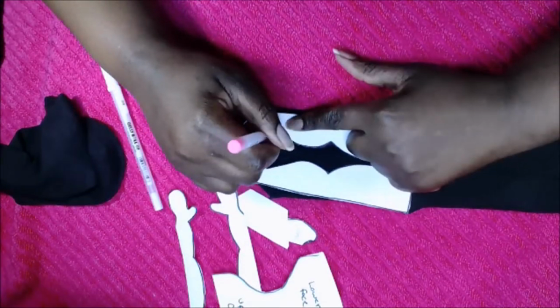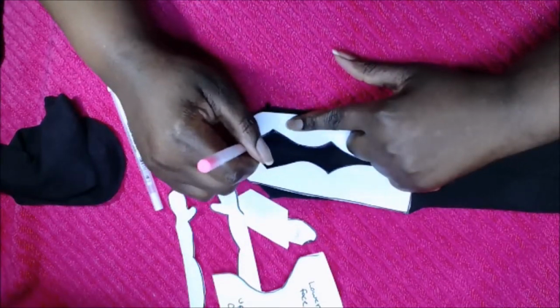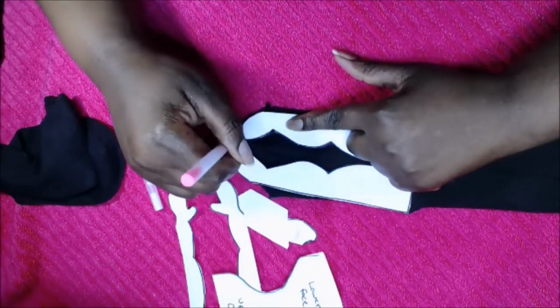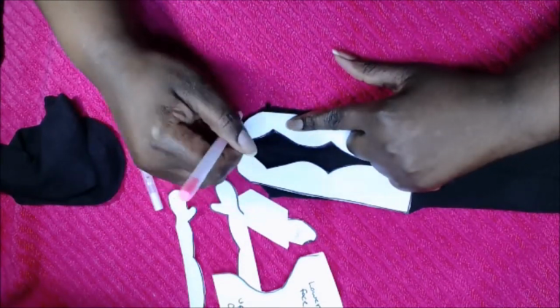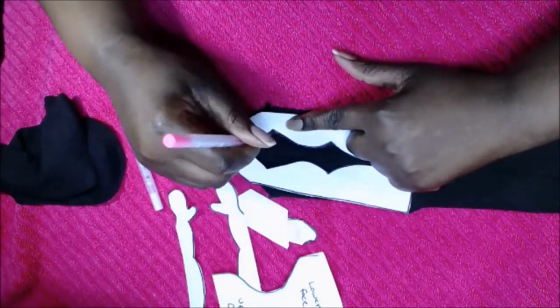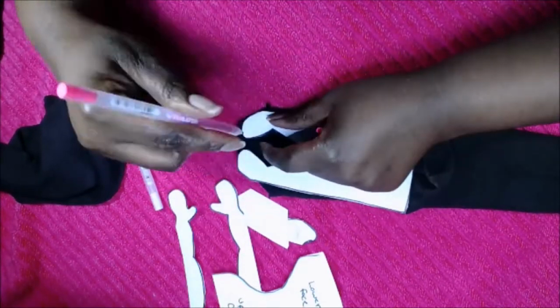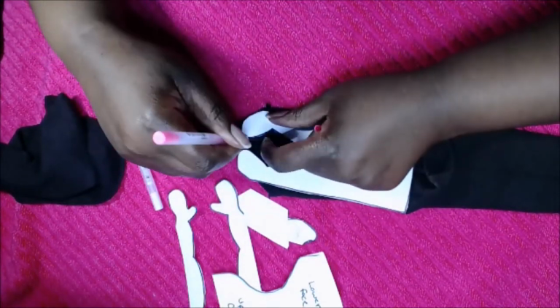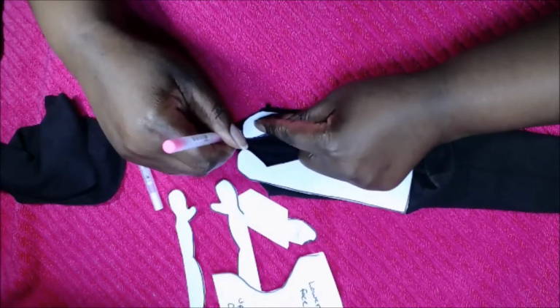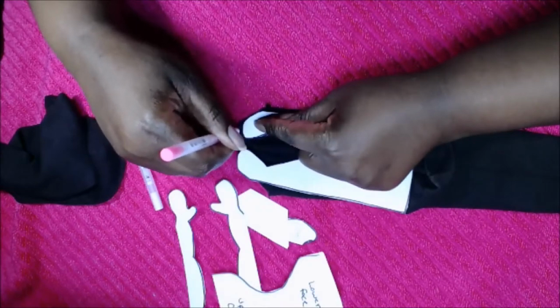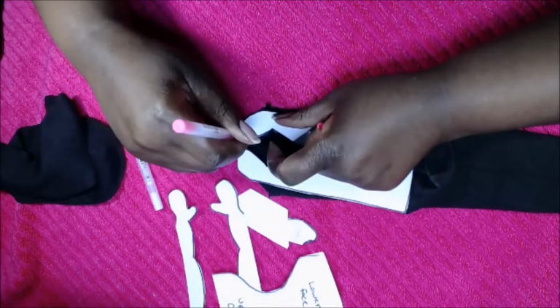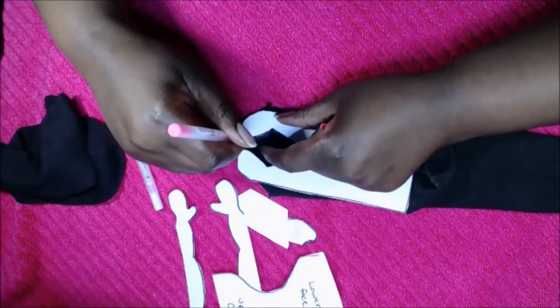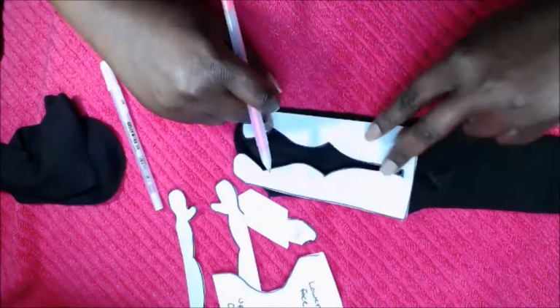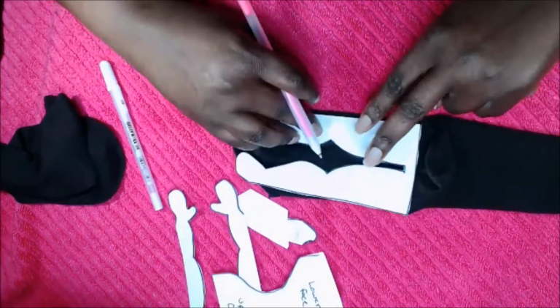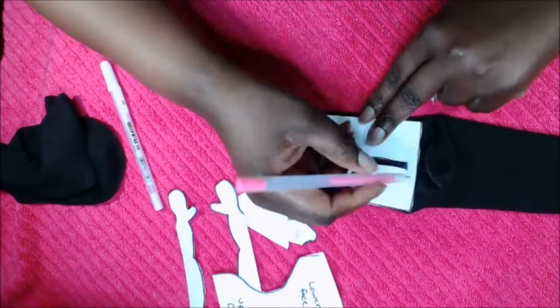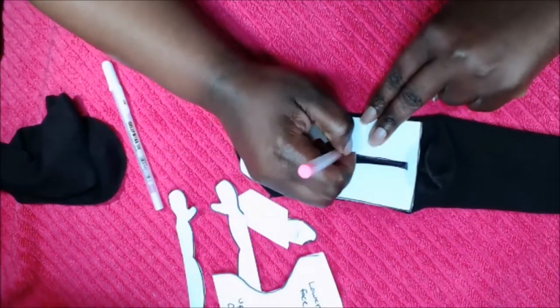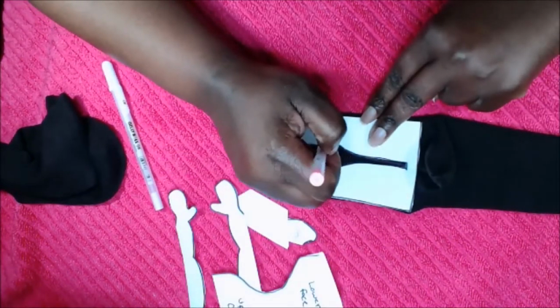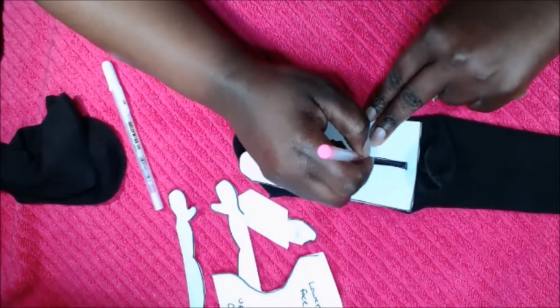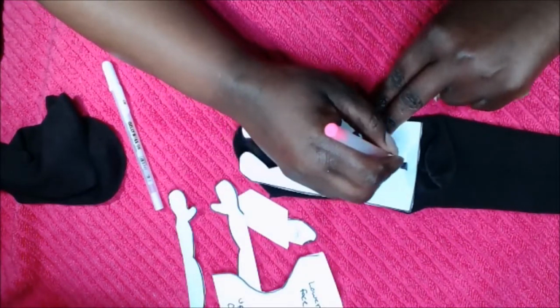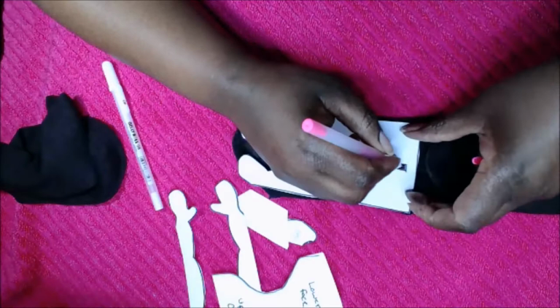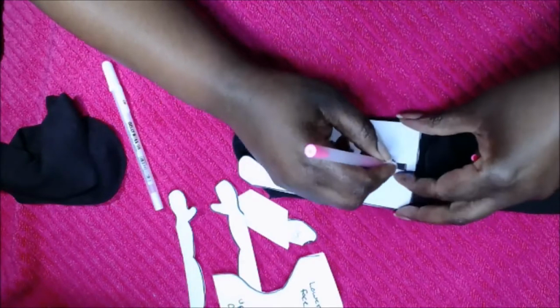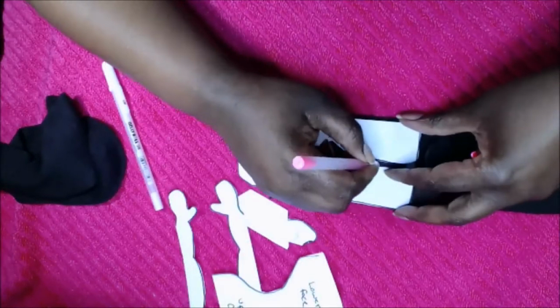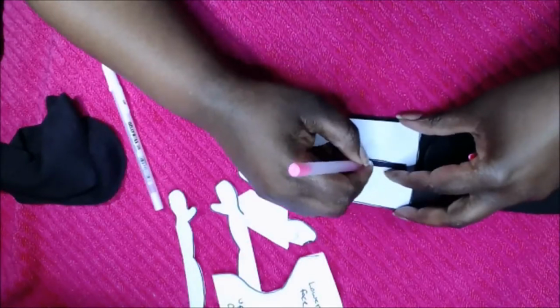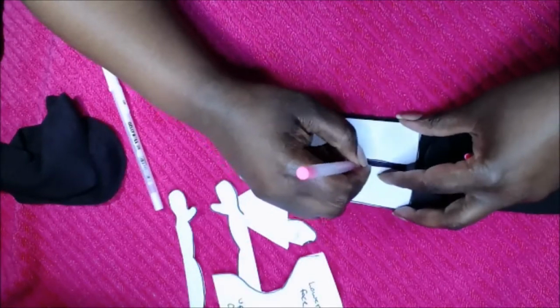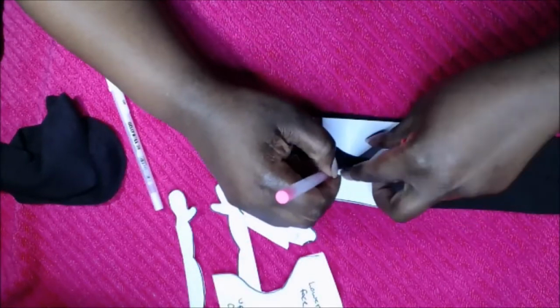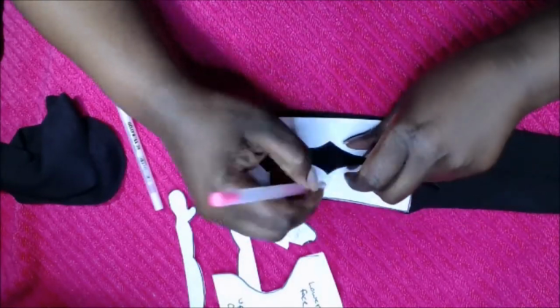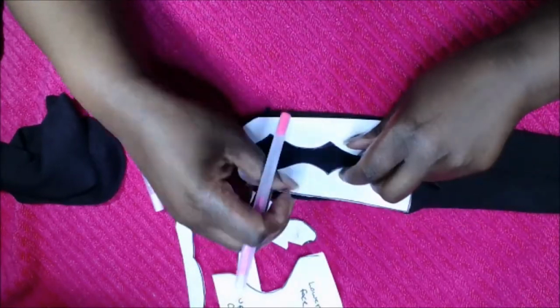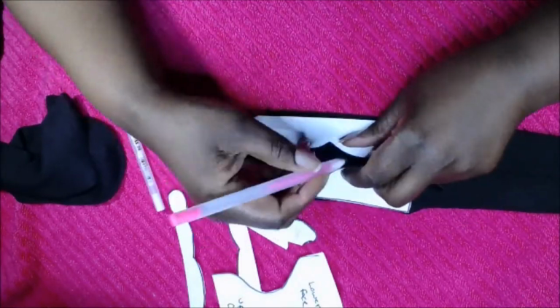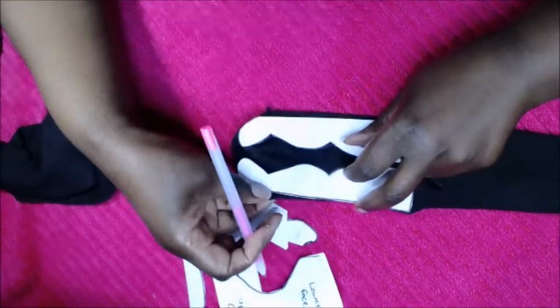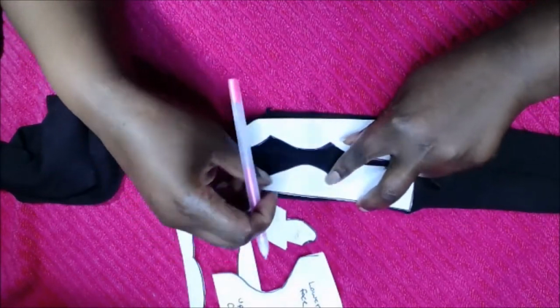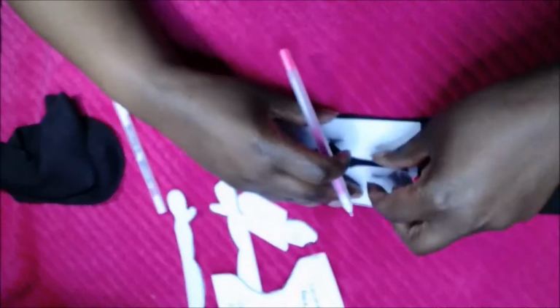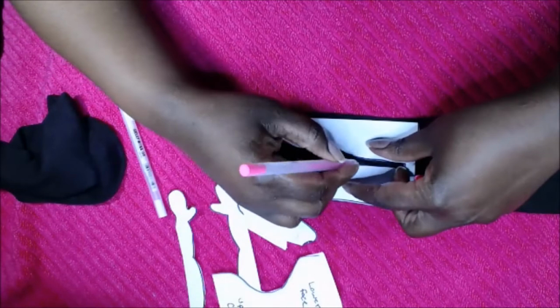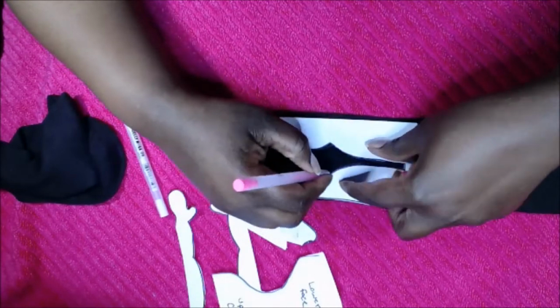As I said in previous videos, I strongly suggest using a jelly roll pen because they do not bleed to the other side of the fabric and they leave very clear lines.